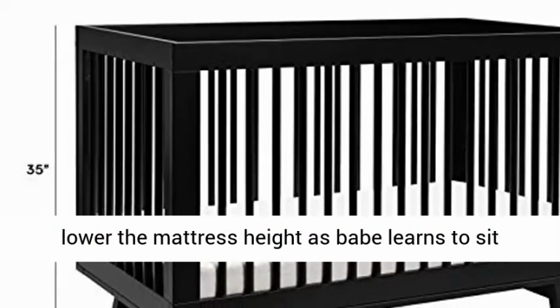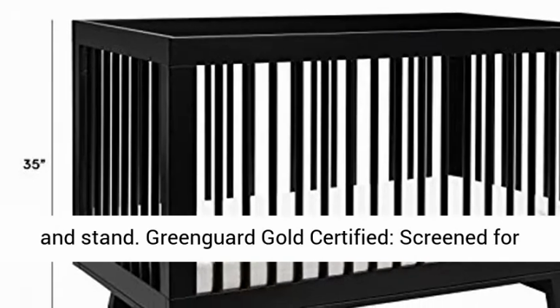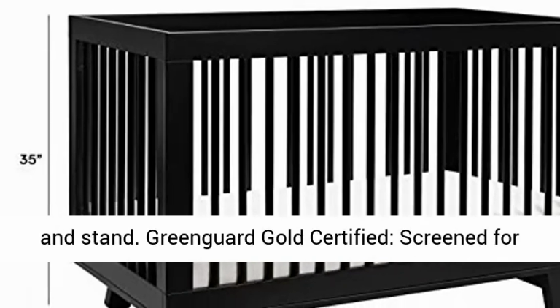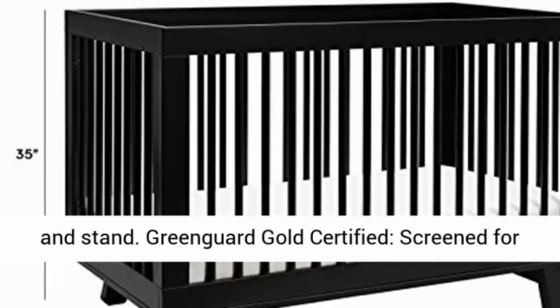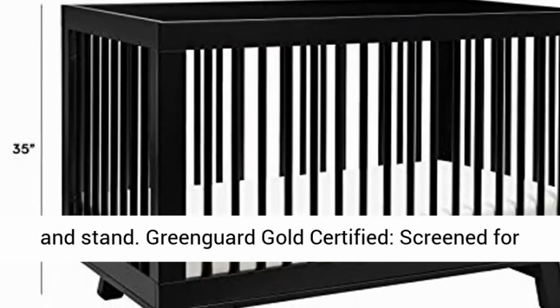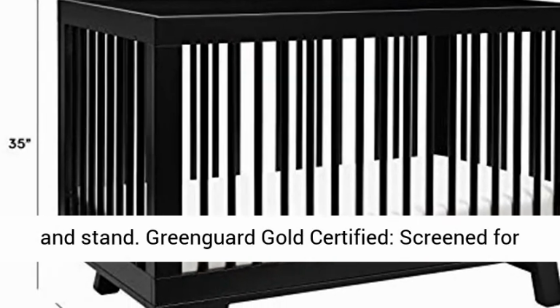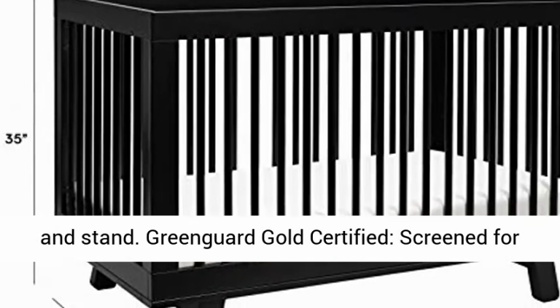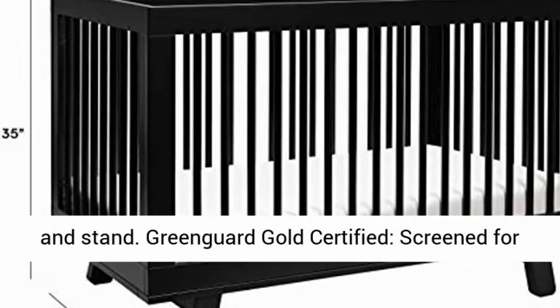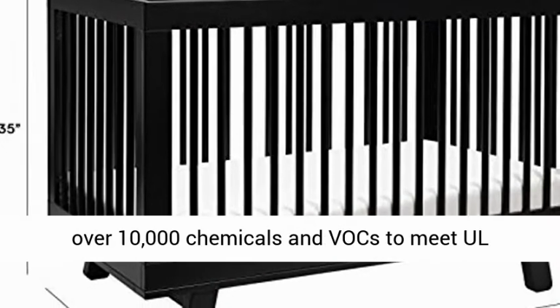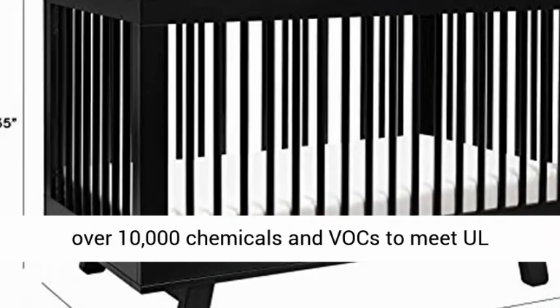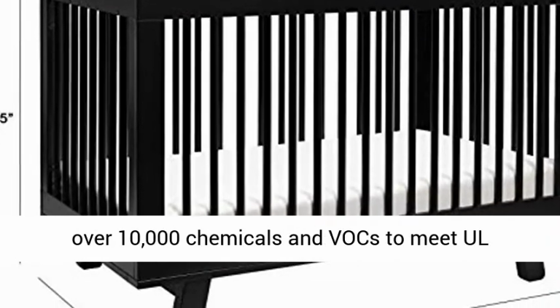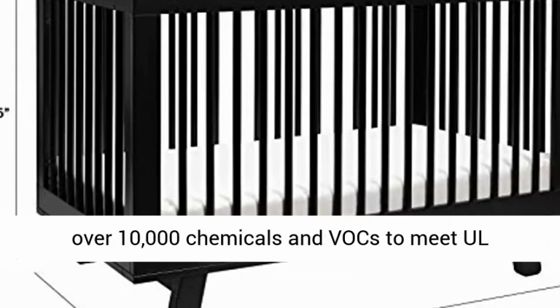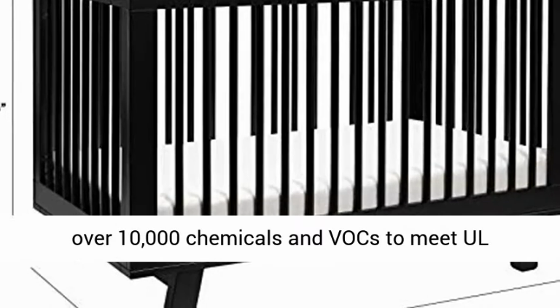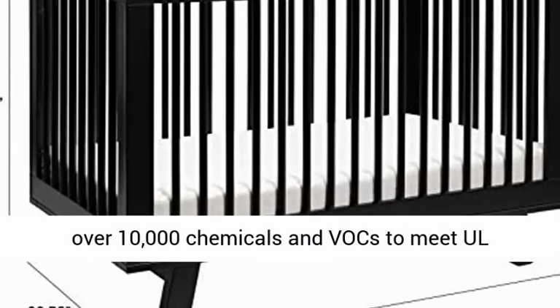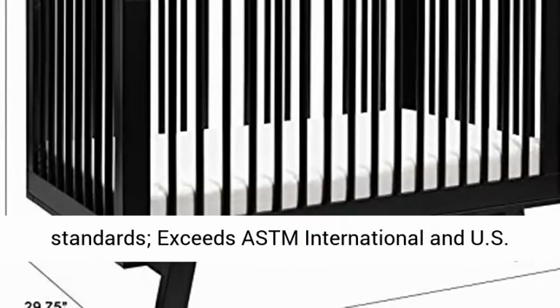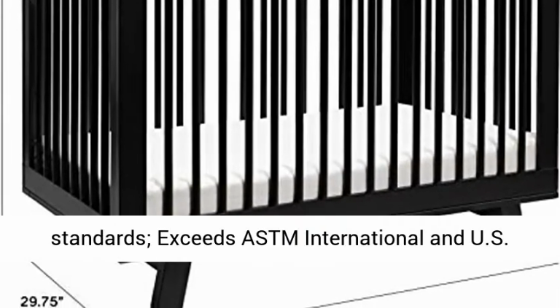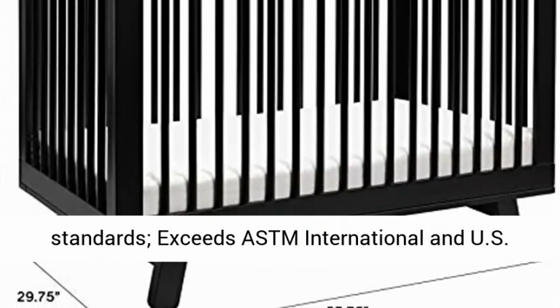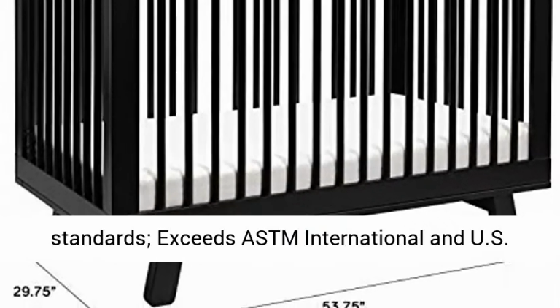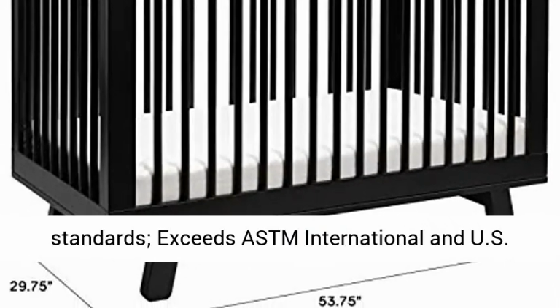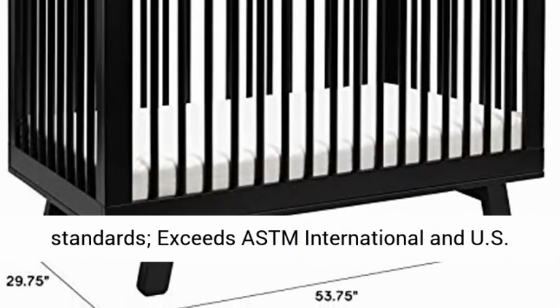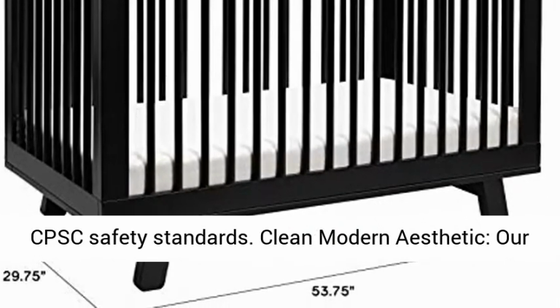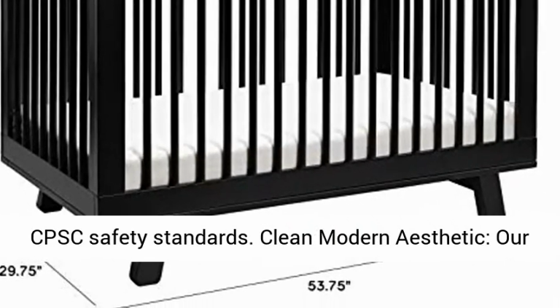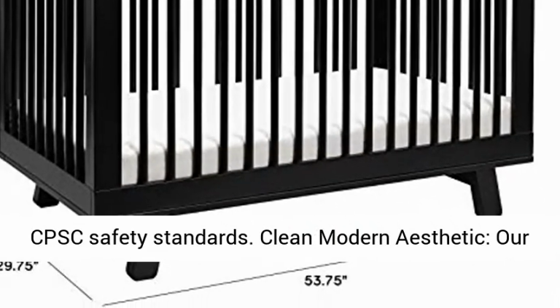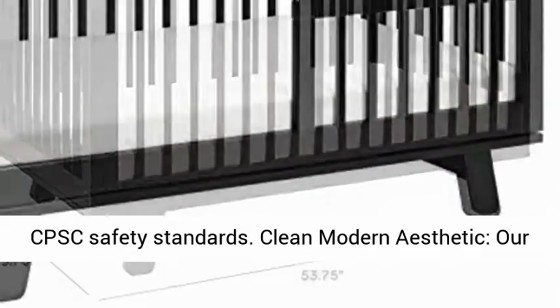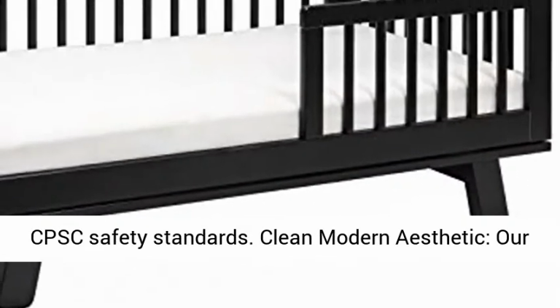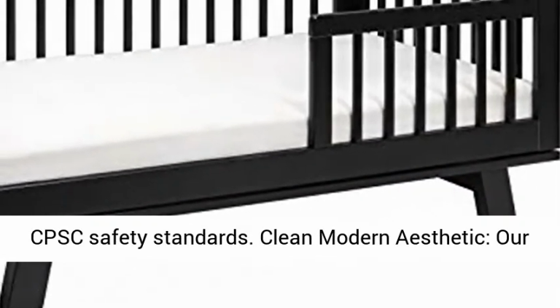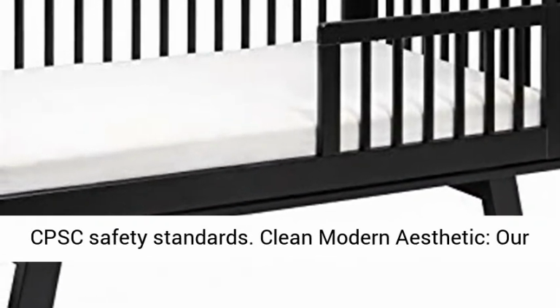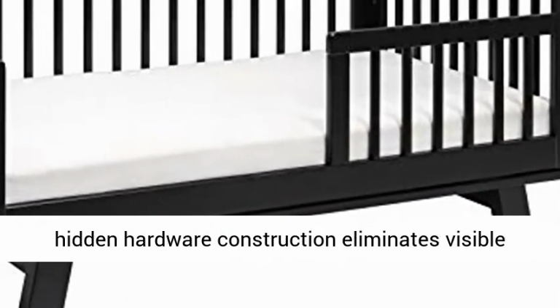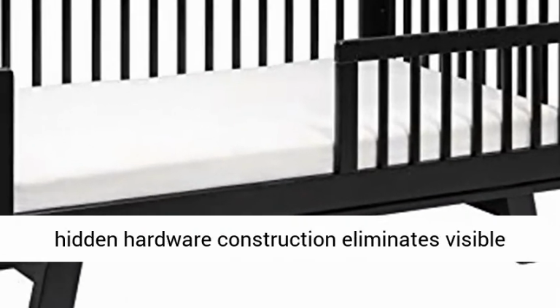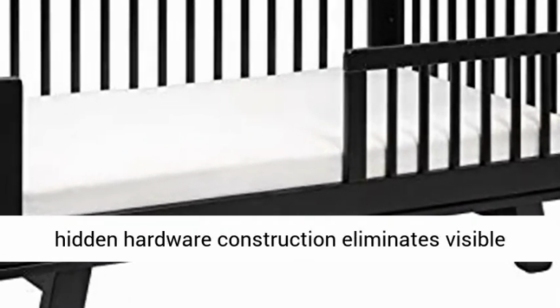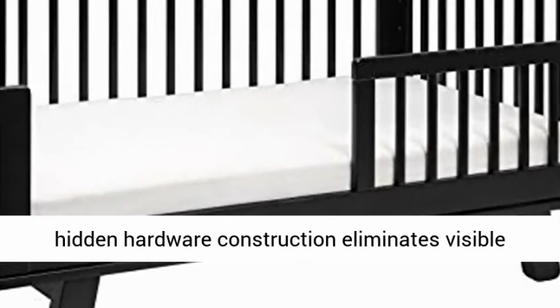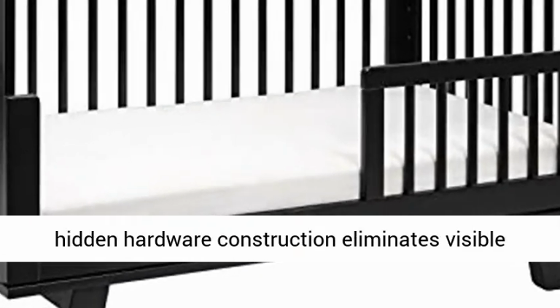so you can lower the mattress height as babe learns to sit and stand. GreenGuard Gold Certified, screened for over 10,000 chemicals and VOCs to meet all standards, exceeding ASTM International and U.S. CPSC safety standards.